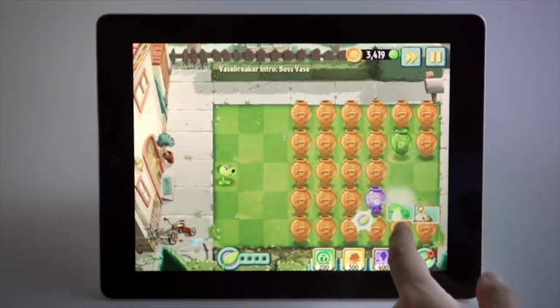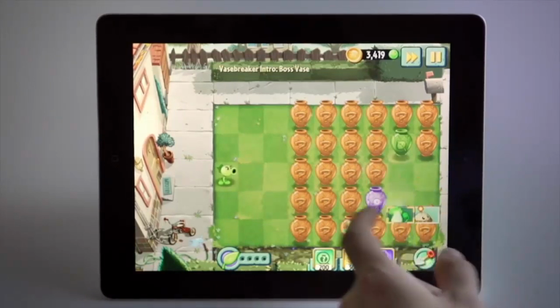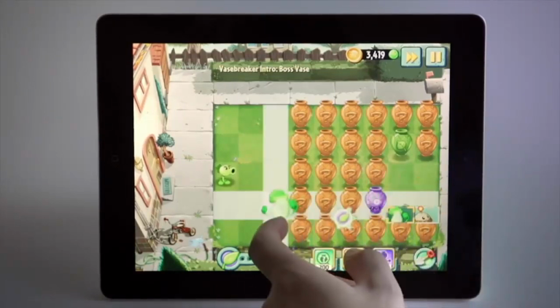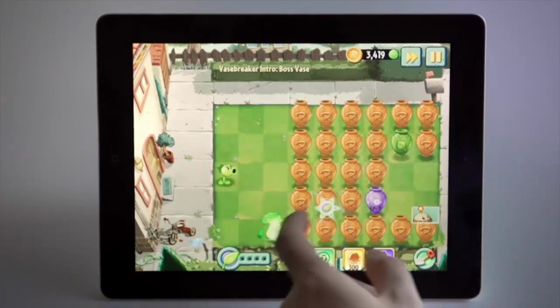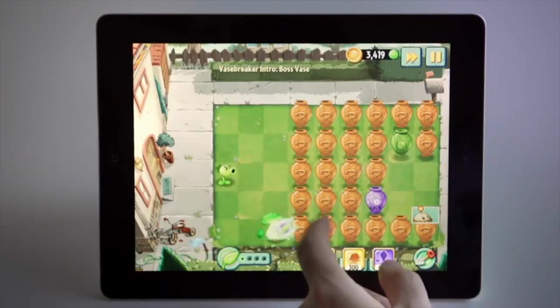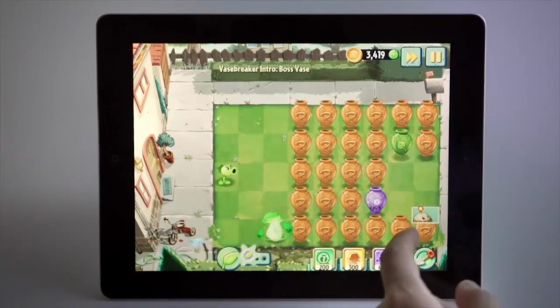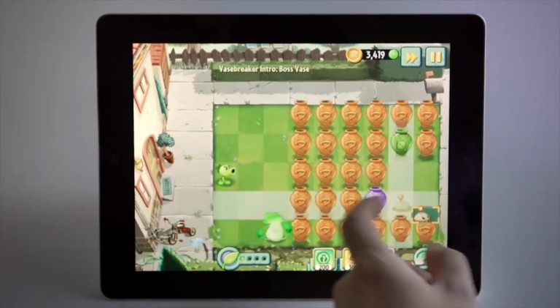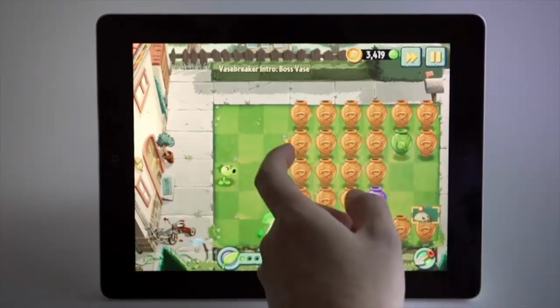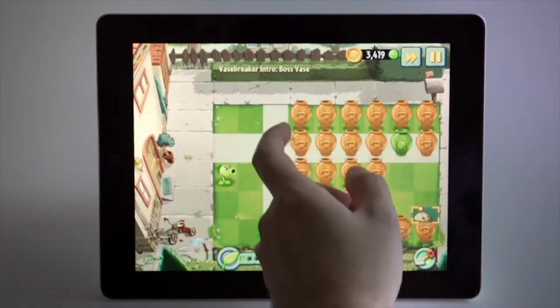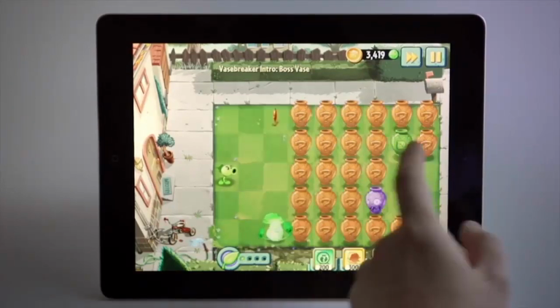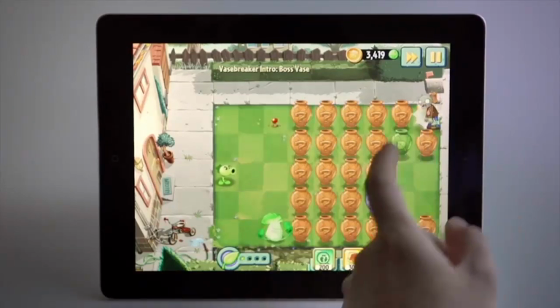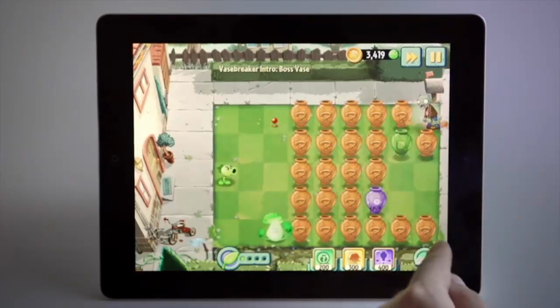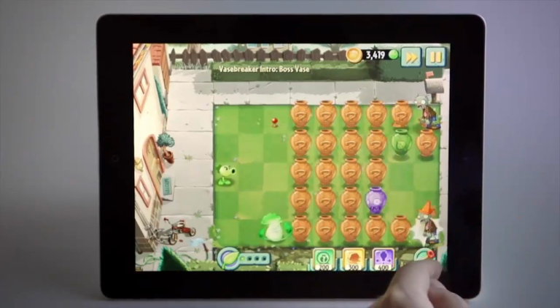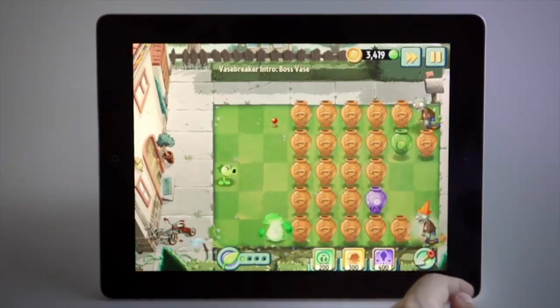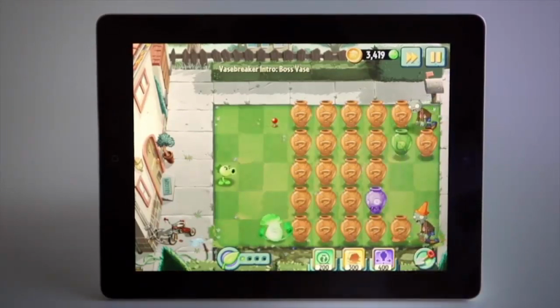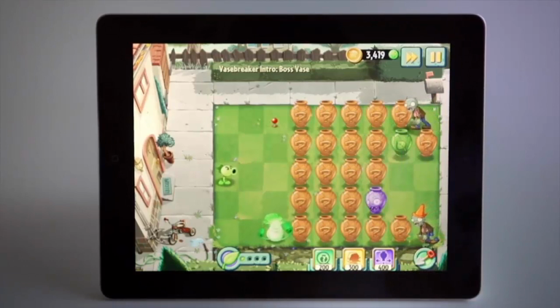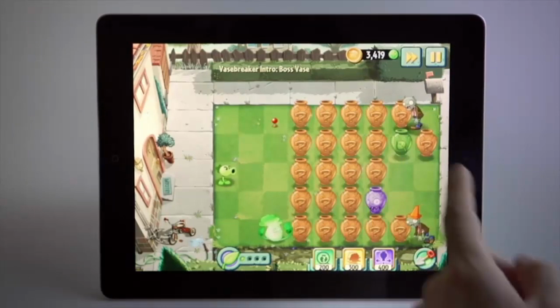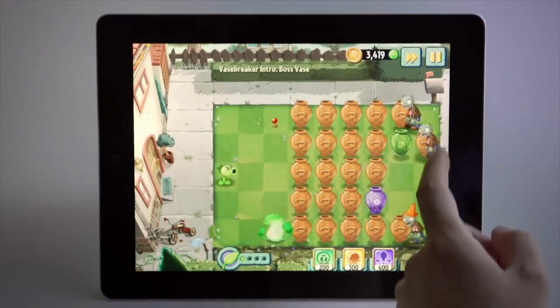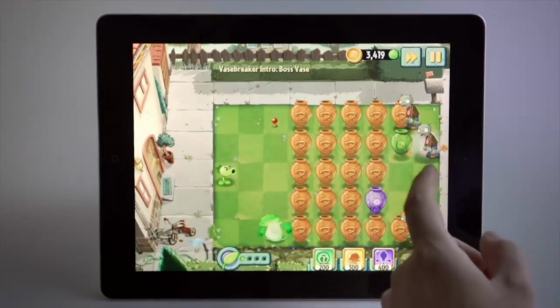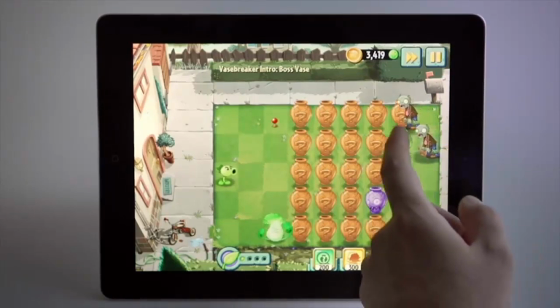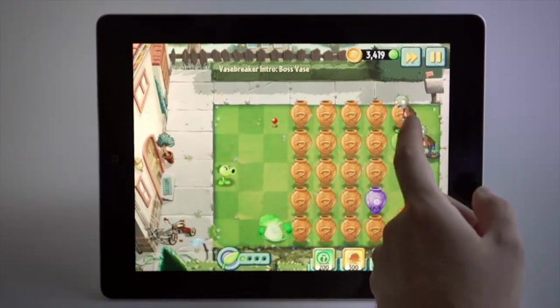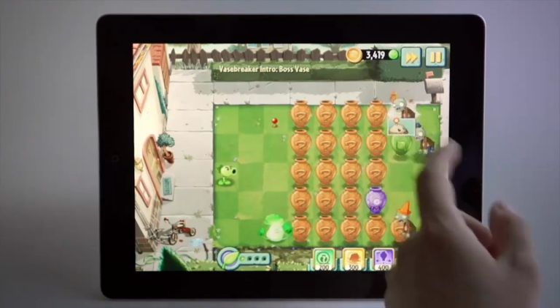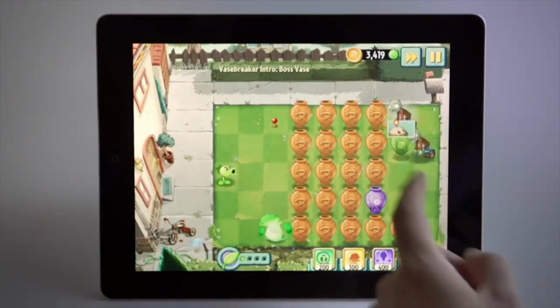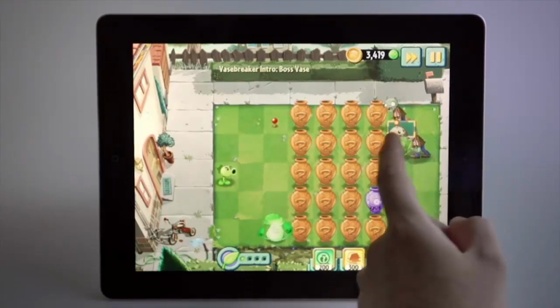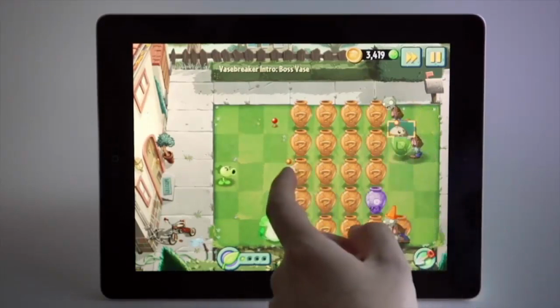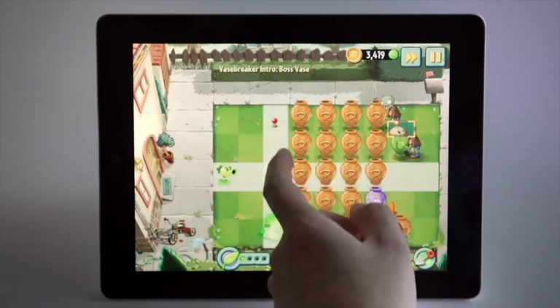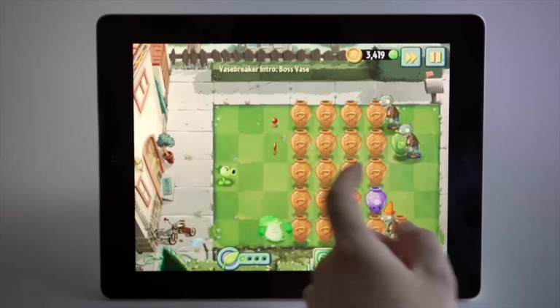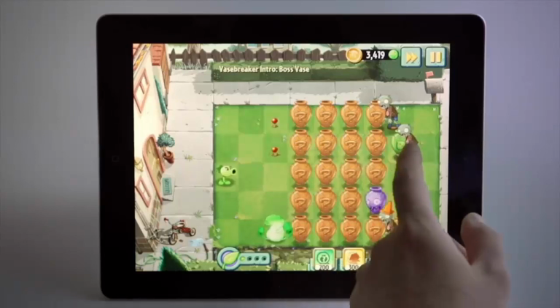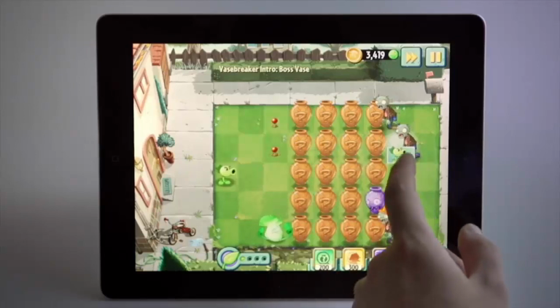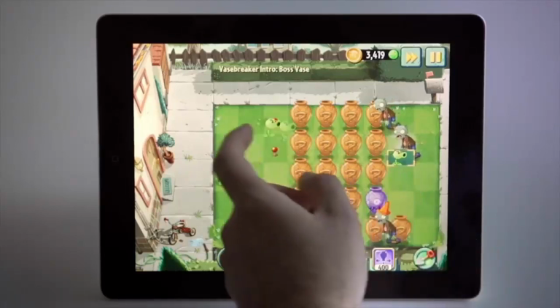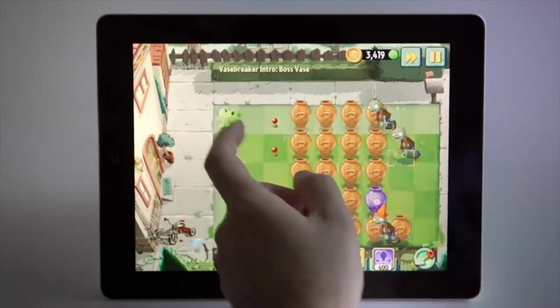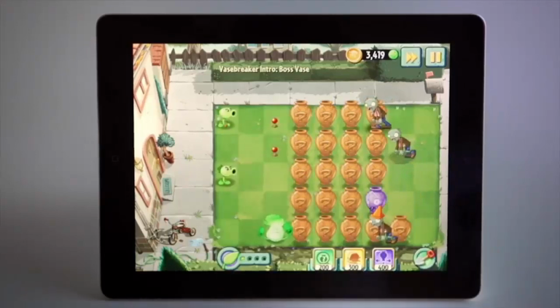Green vases are guaranteed to always have plants. My personal strategy is to start breaking the vases from the right side before I move on to the left. The purple vase is guaranteed to always have a Gargantuar, so make sure that you're ready before you break that one. To complete a level, you have to break all the vases and defeat the zombies inside them.